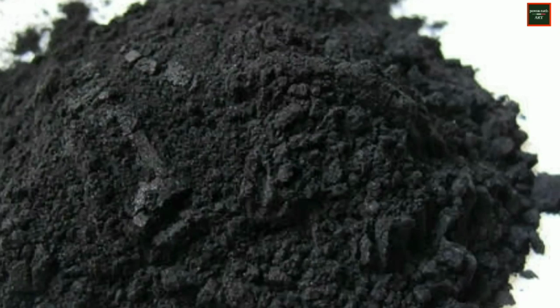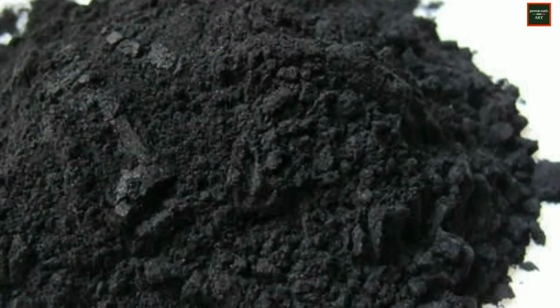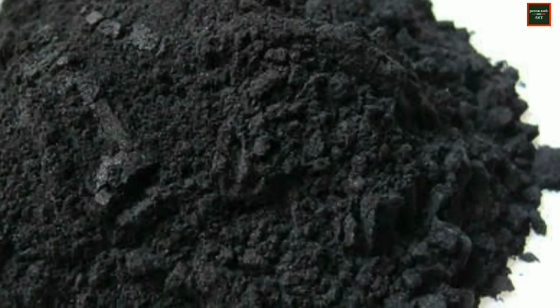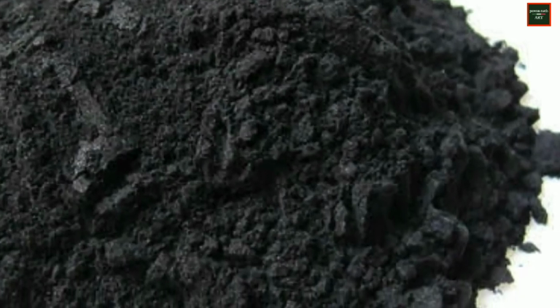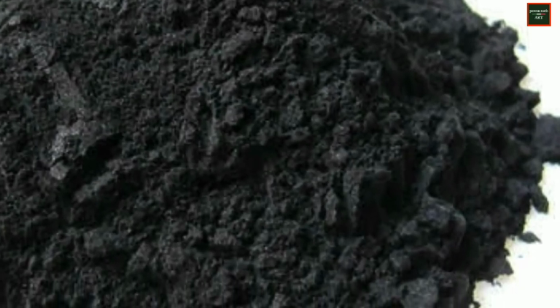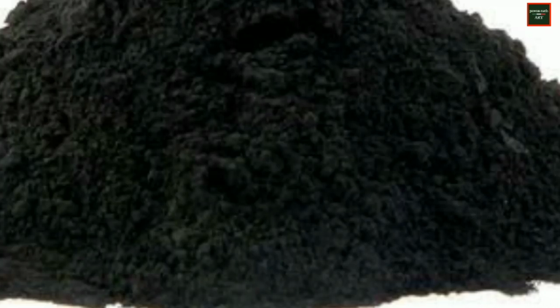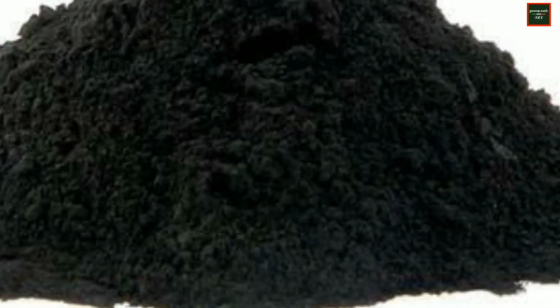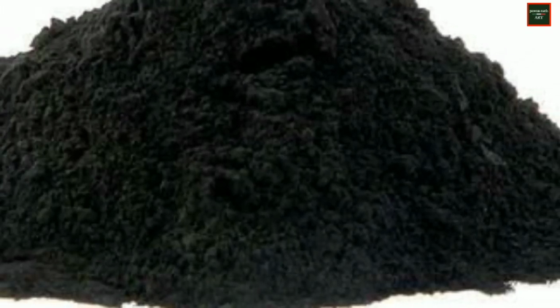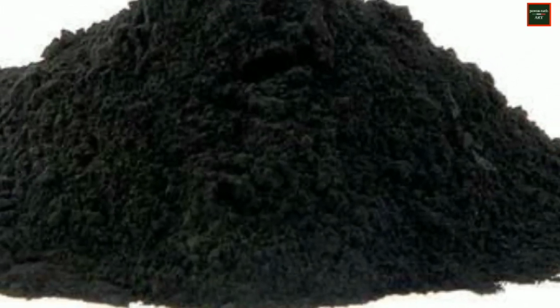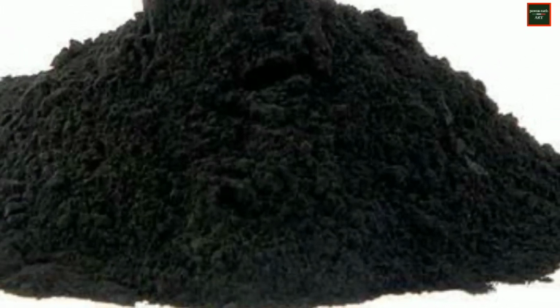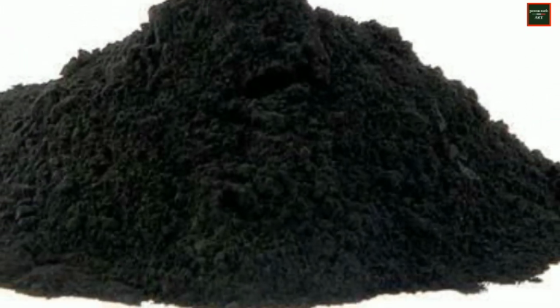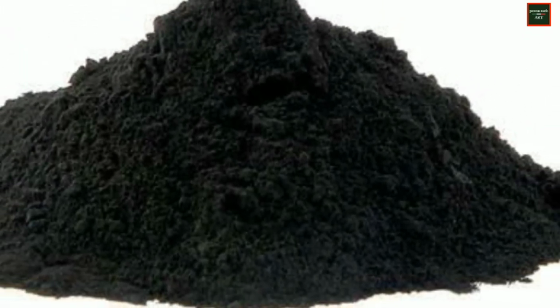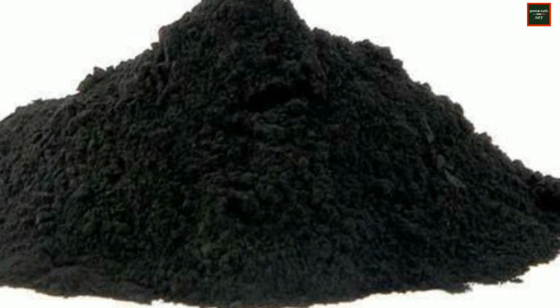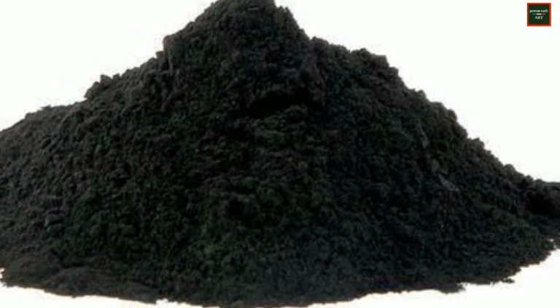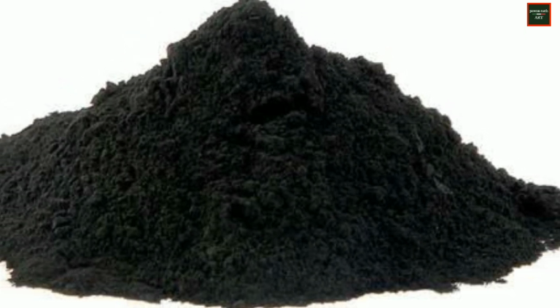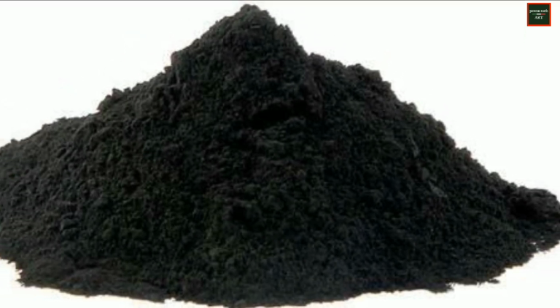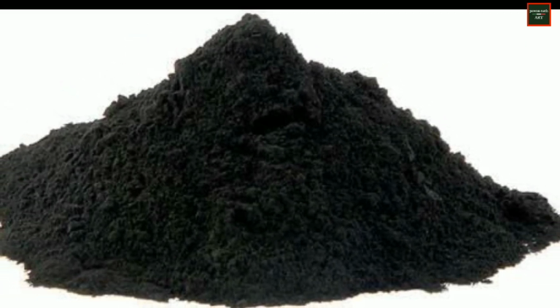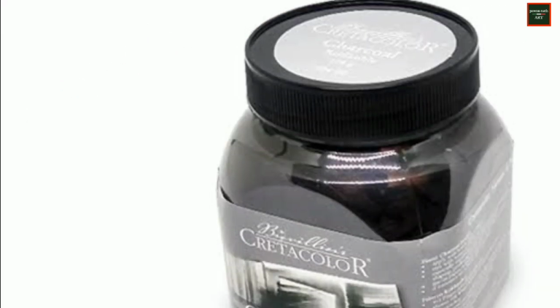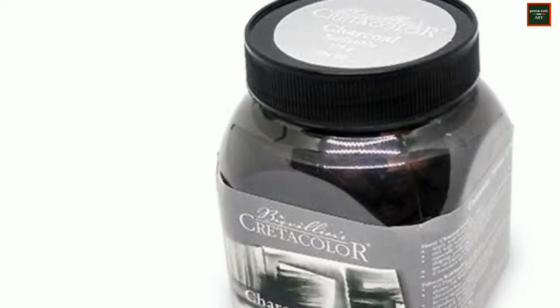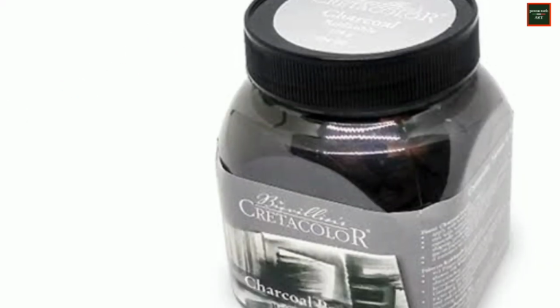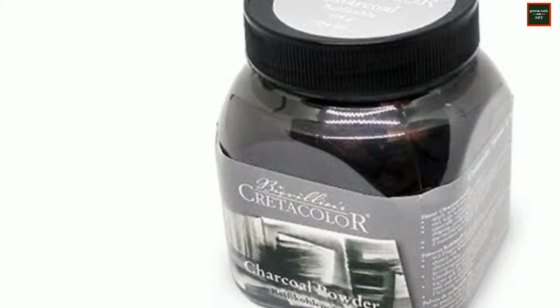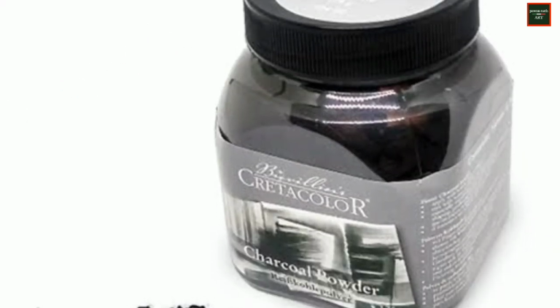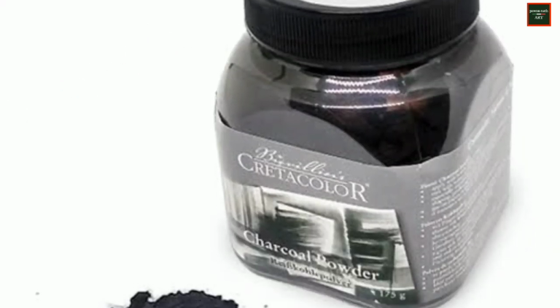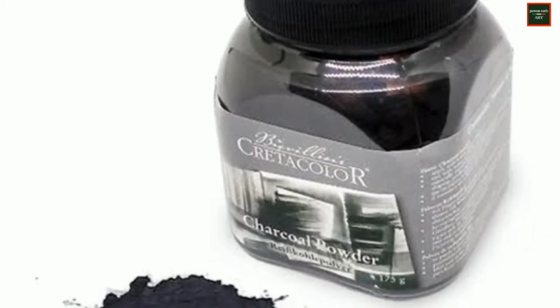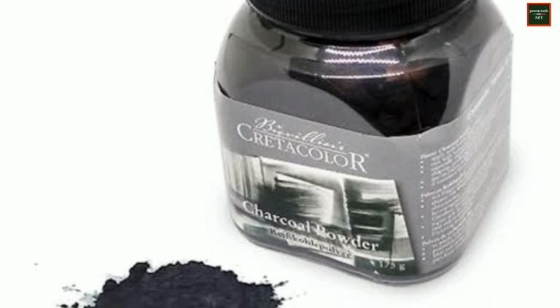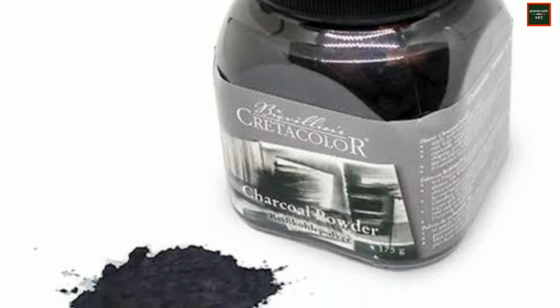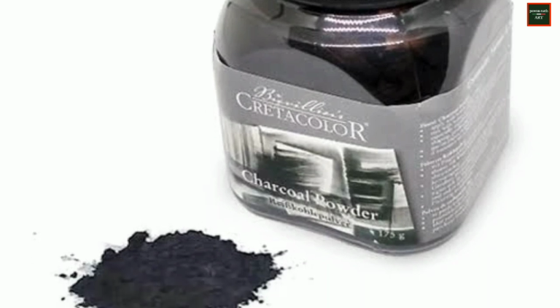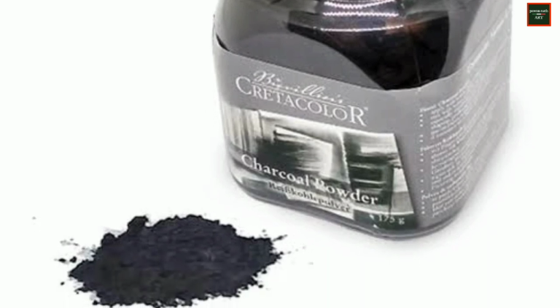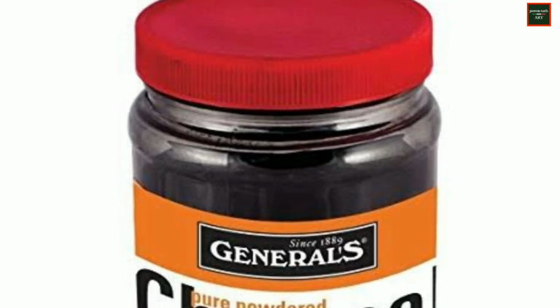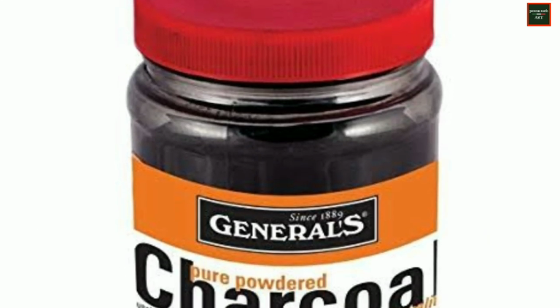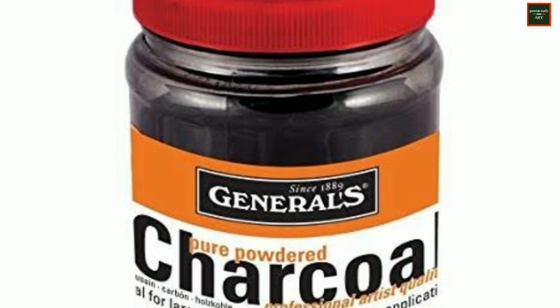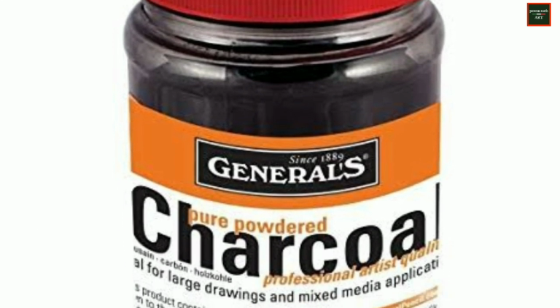Before I start the DIY, I will tell you what charcoal powder is. Charcoal powder is basically charcoal in powdered form — it is the same charcoal that is in your charcoal pencils. In the market, it is also available from brands like Camel or general brands, but its cost is very high.